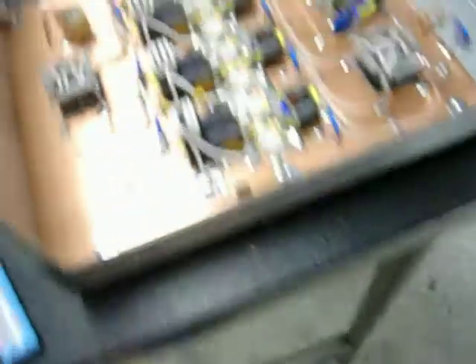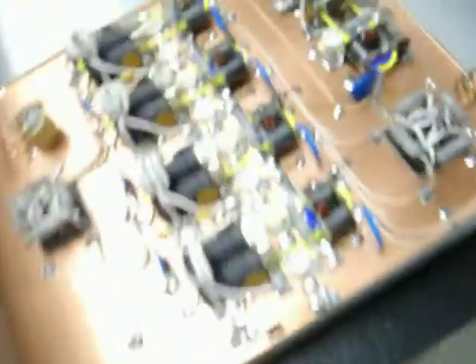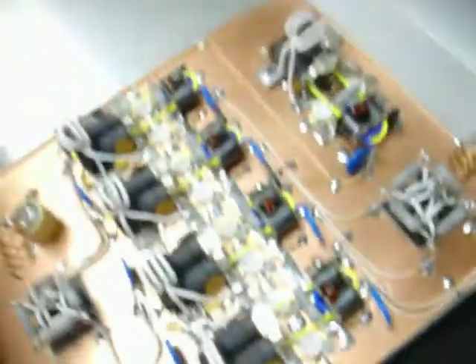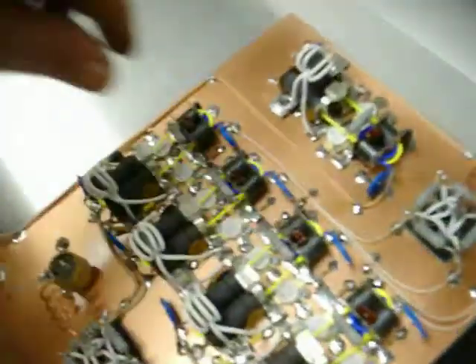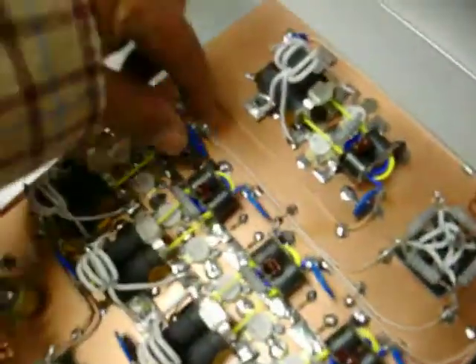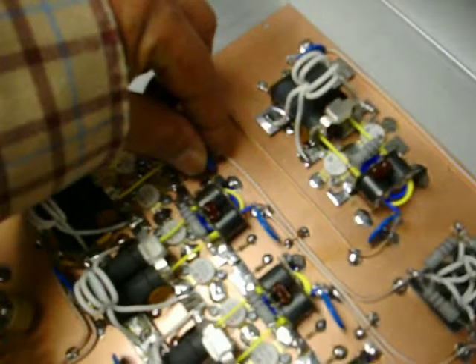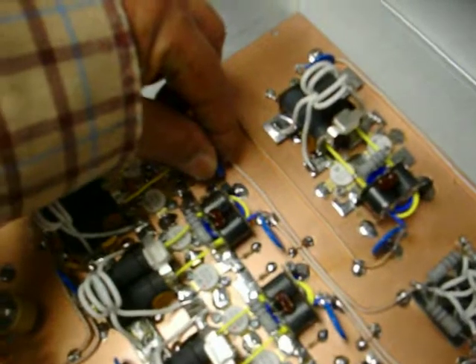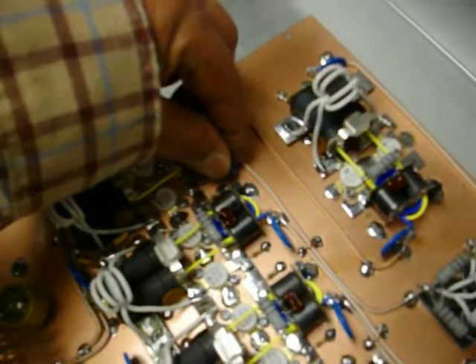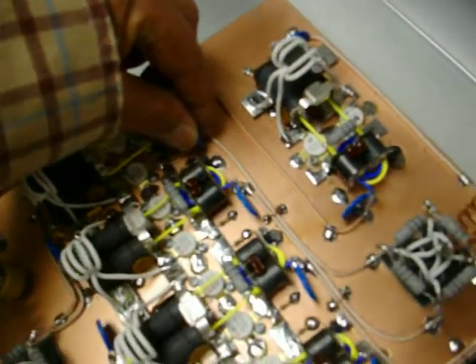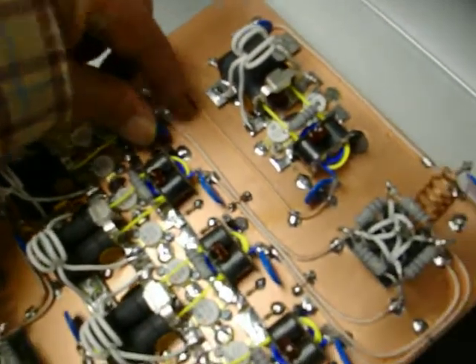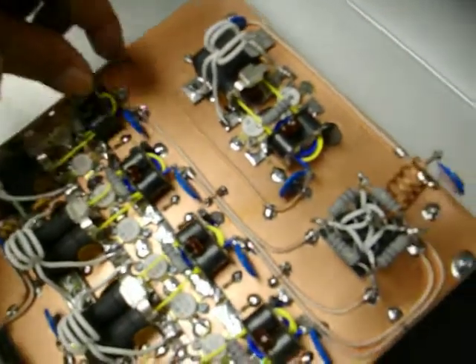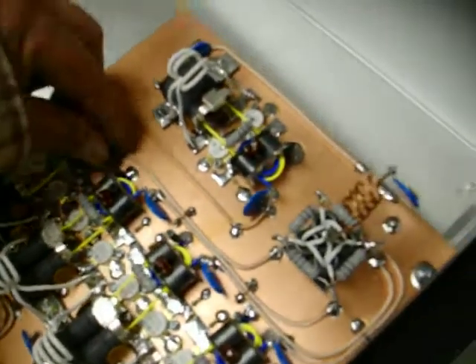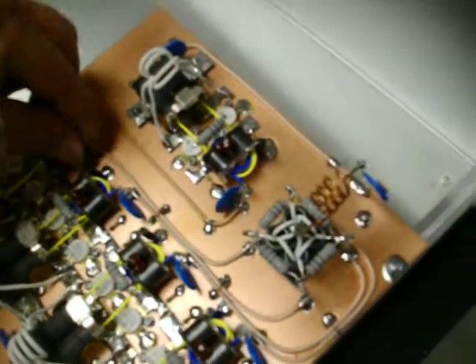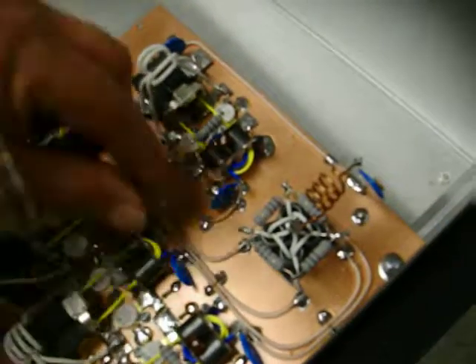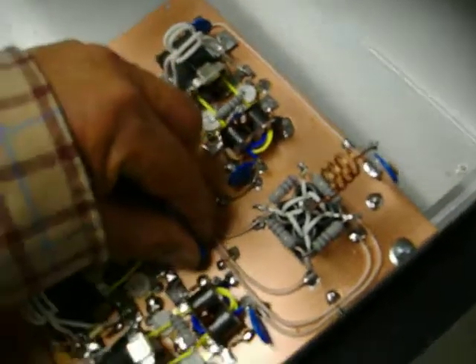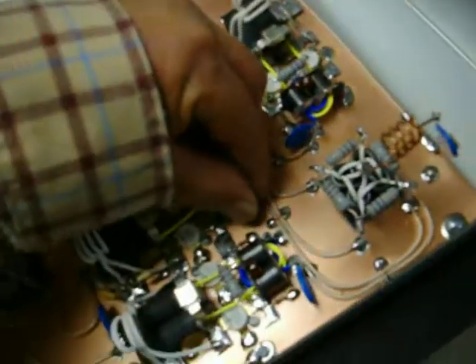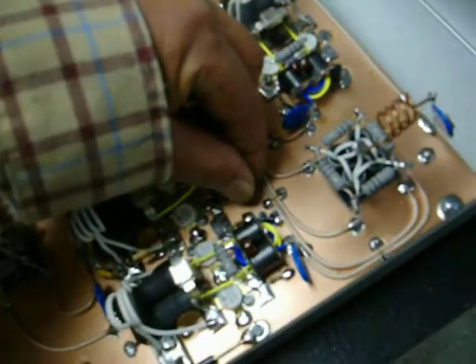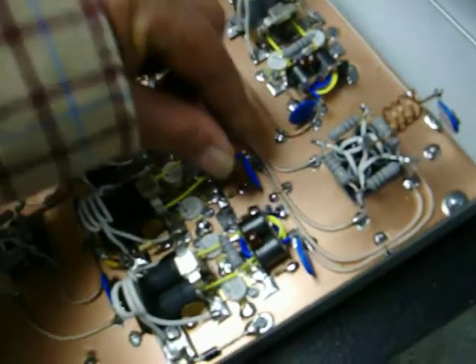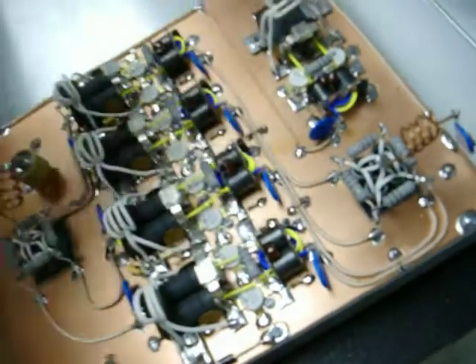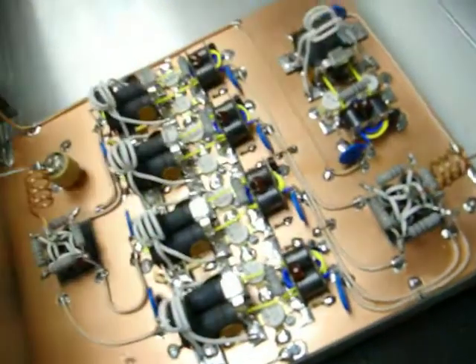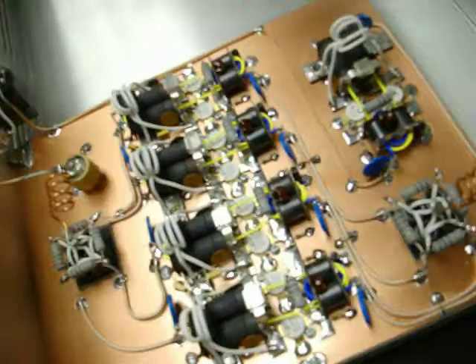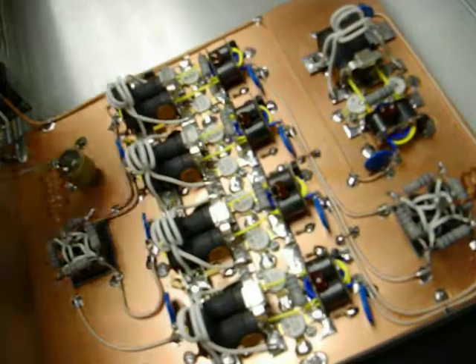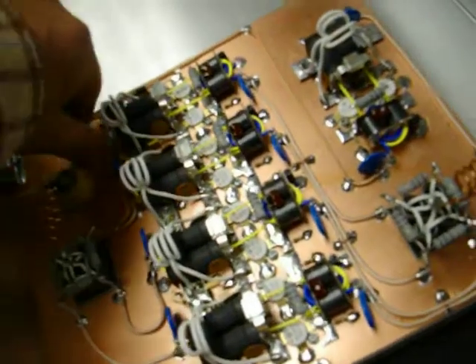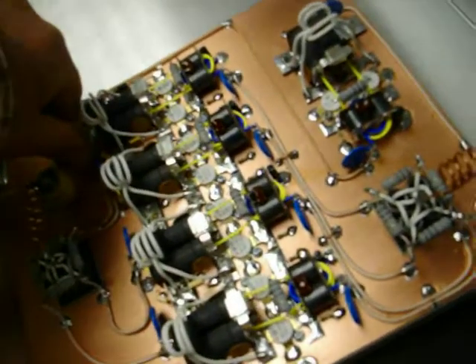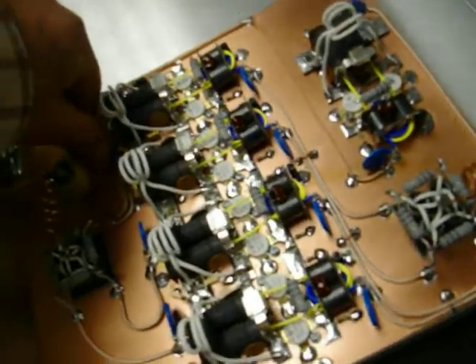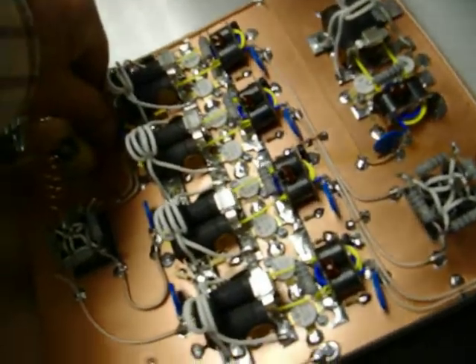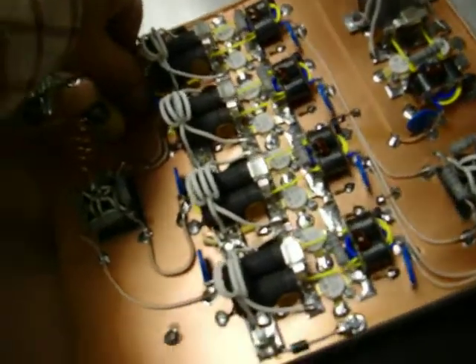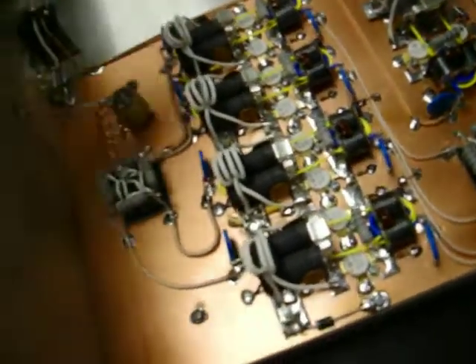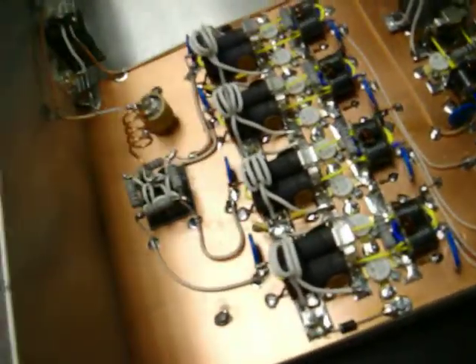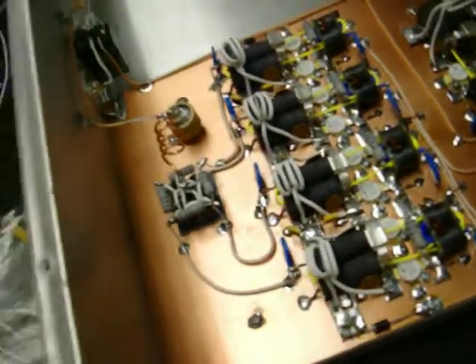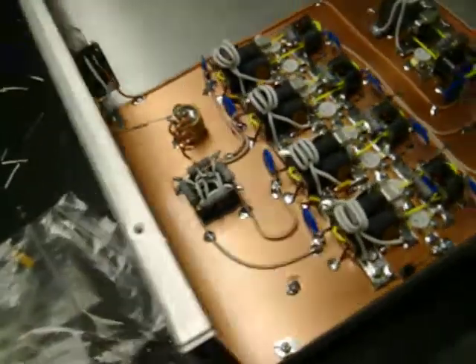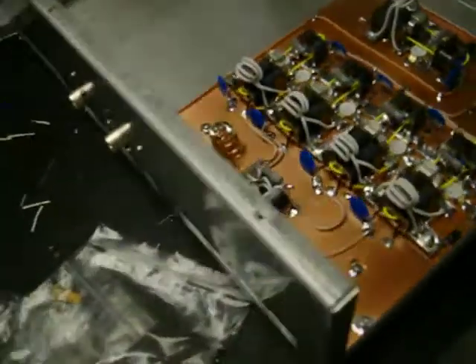Oh lord, let me straighten that up — that looks pretty bad right there. There we go, oh yeah, that's looking sweet now.